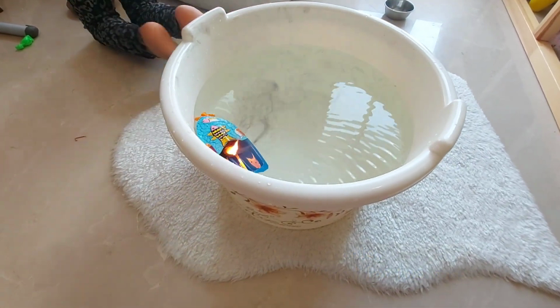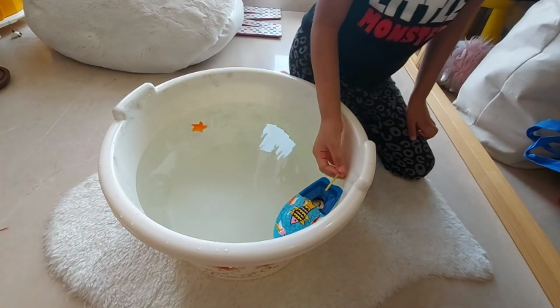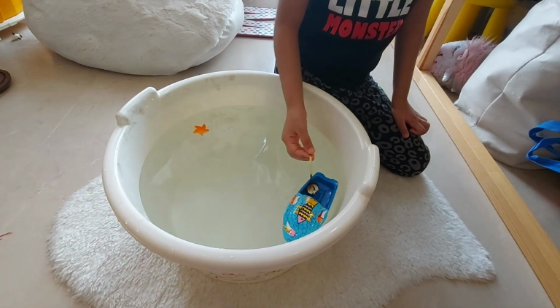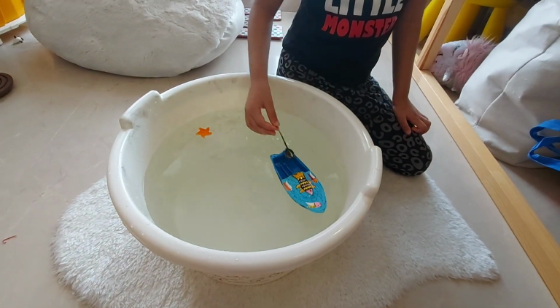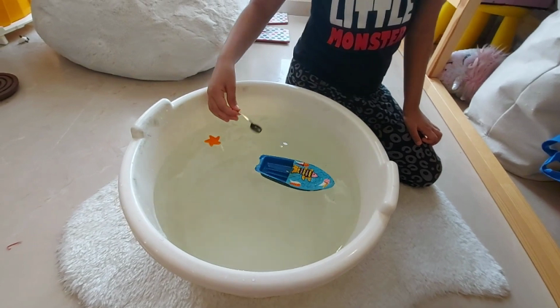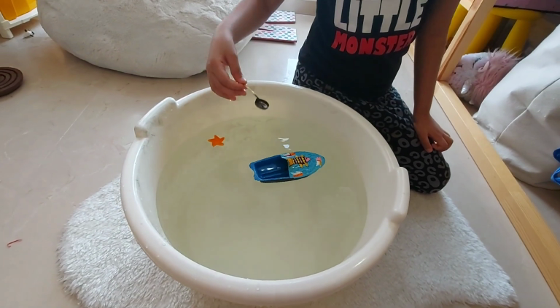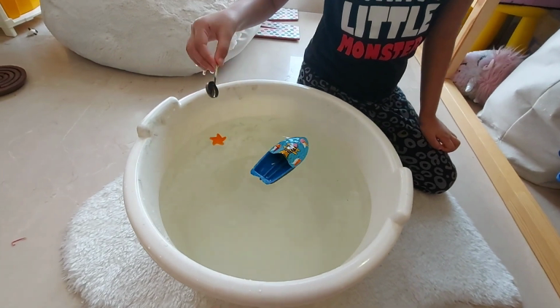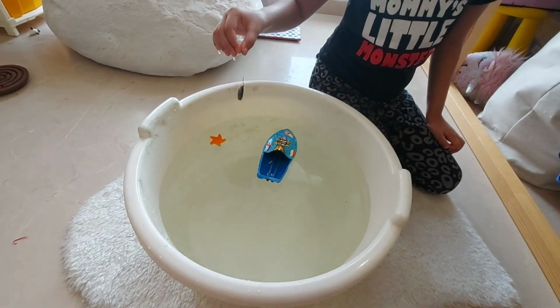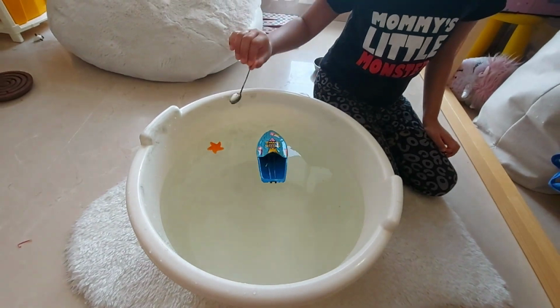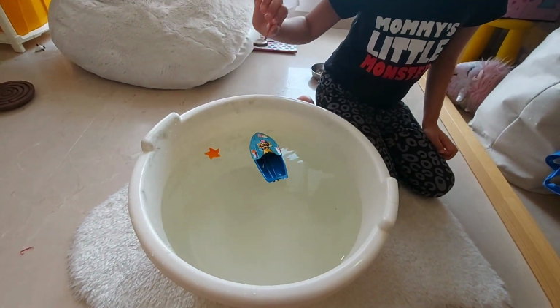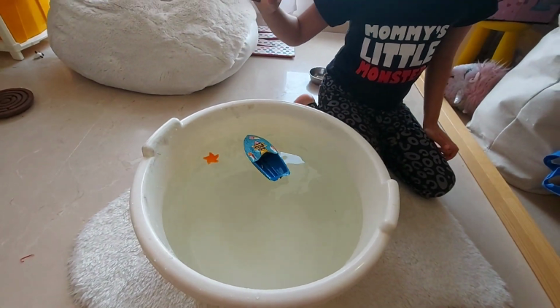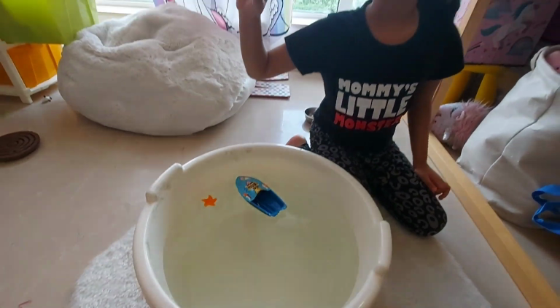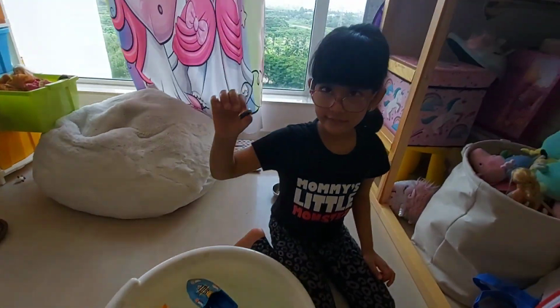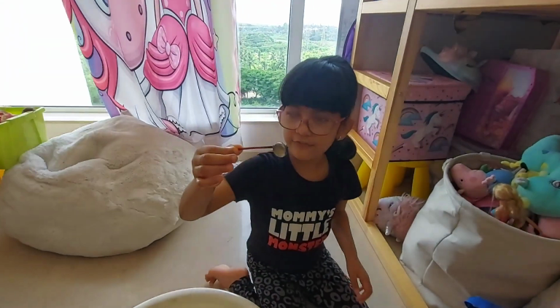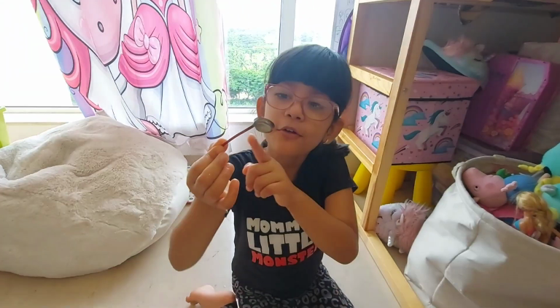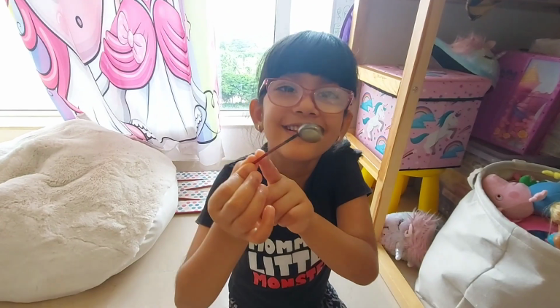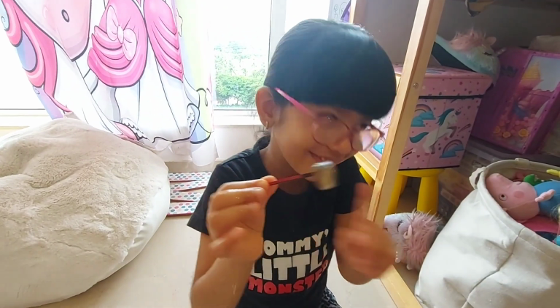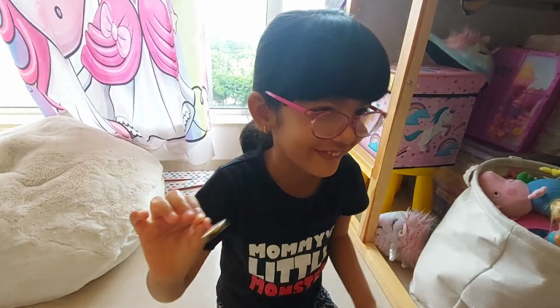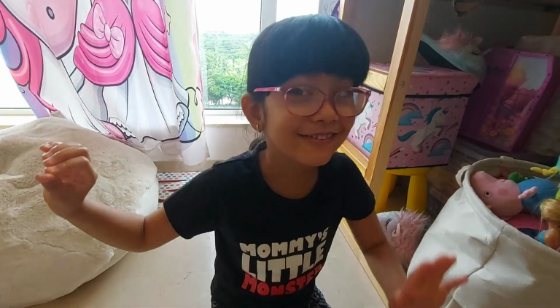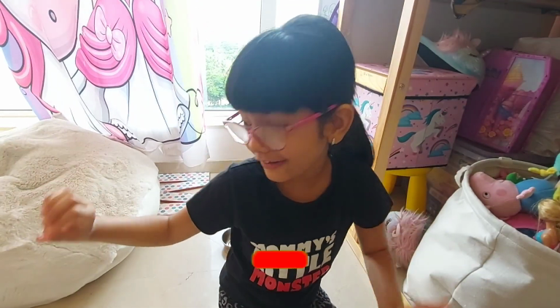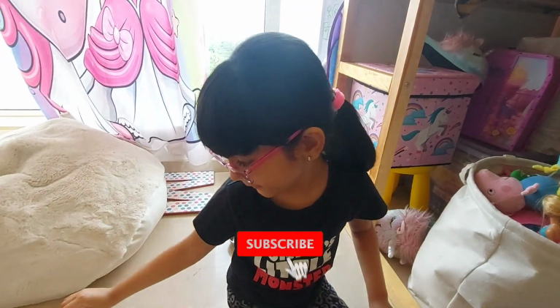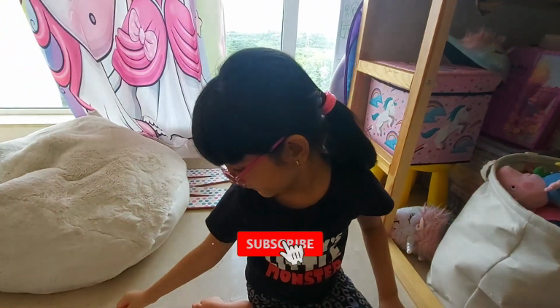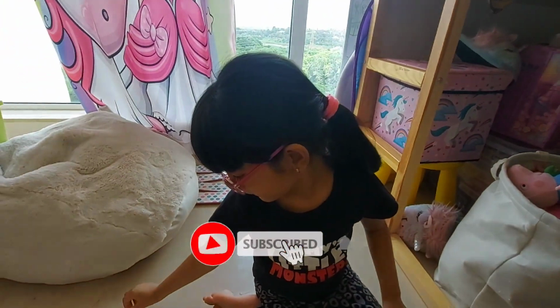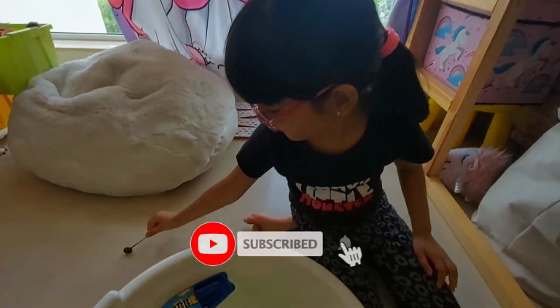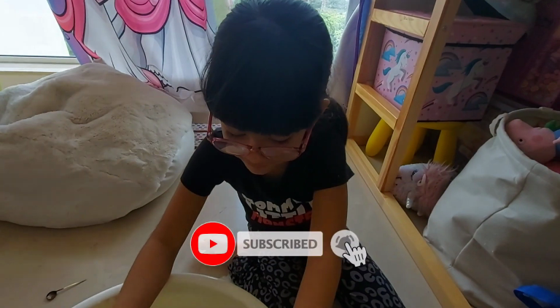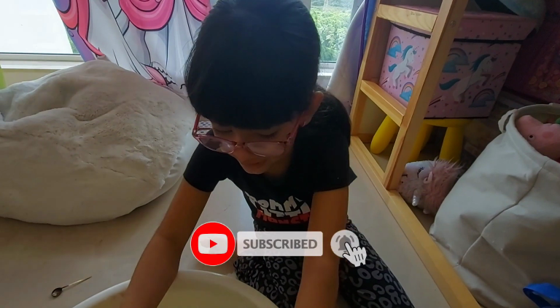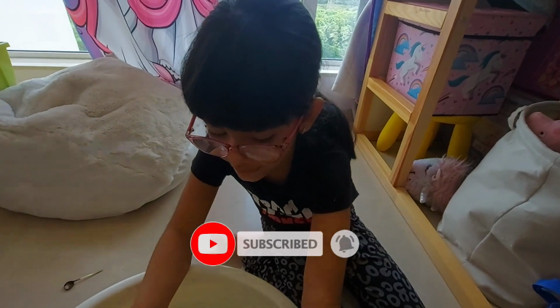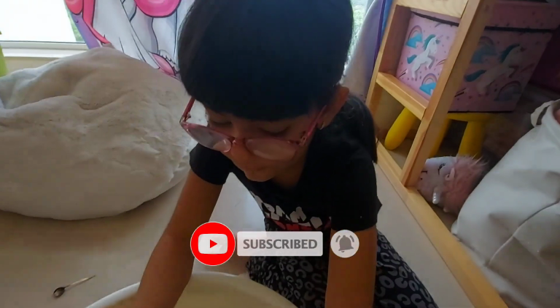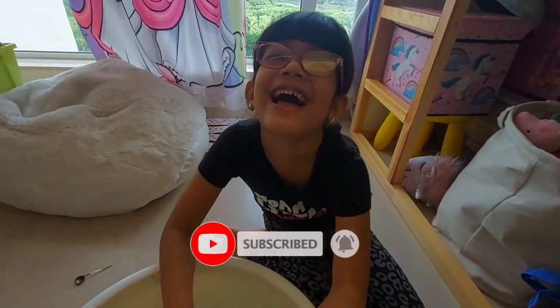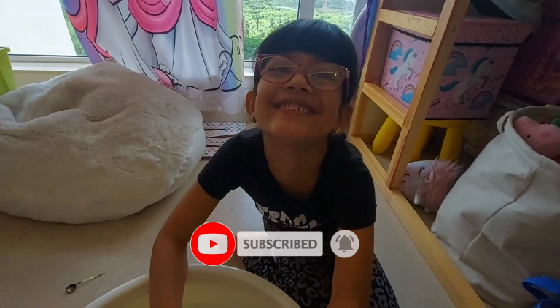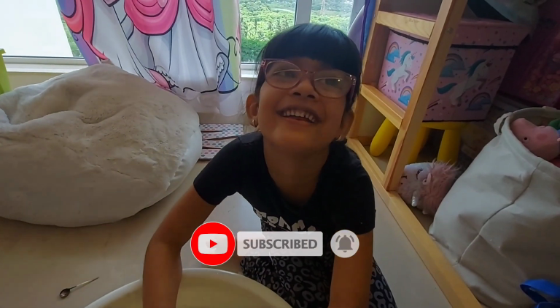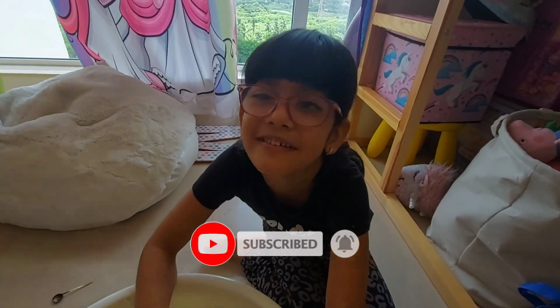Hope you like this little experiment. If you want to pick it up, you can — it's not that hot. Everyone, please like, share and subscribe.